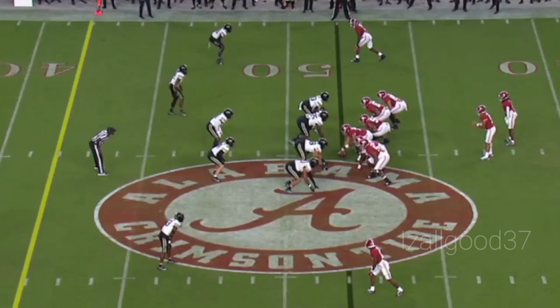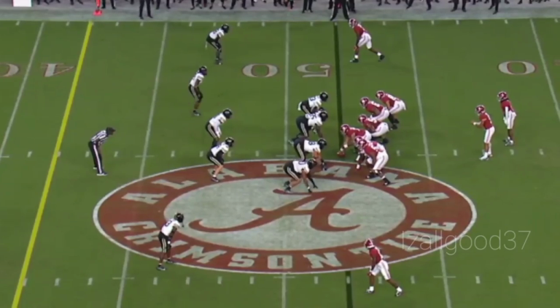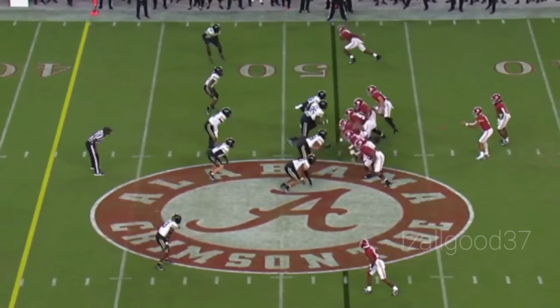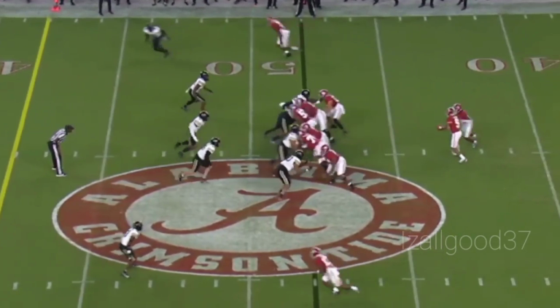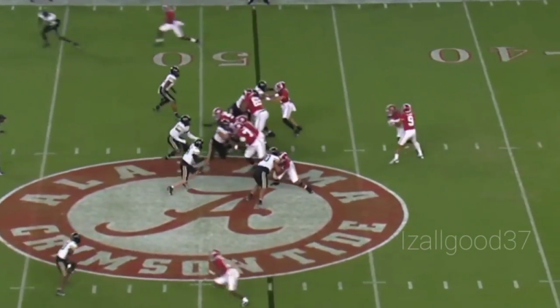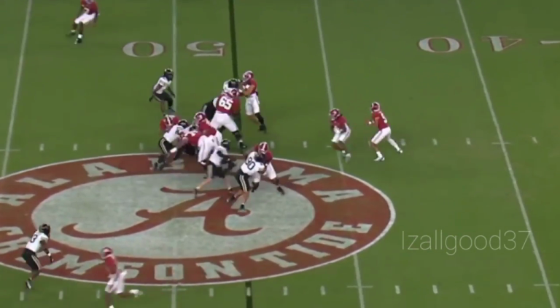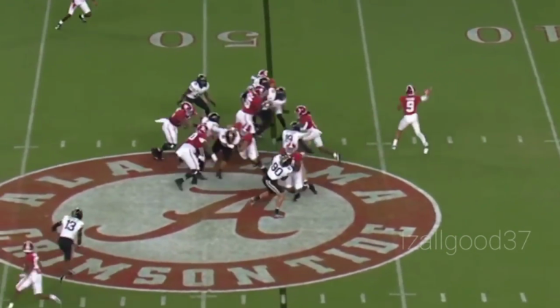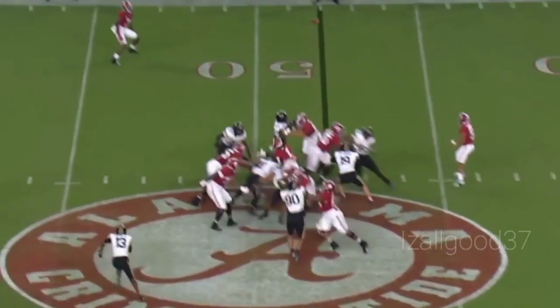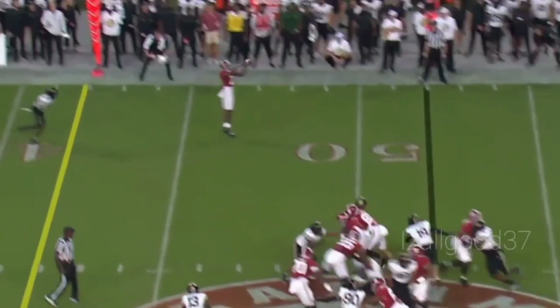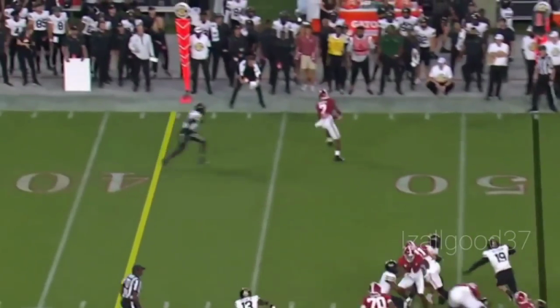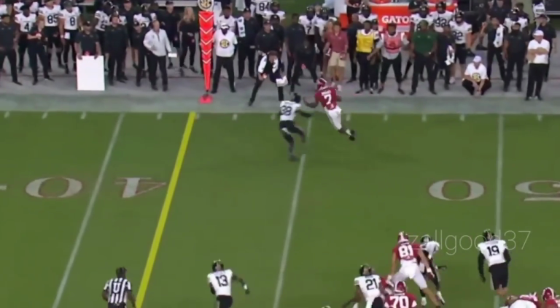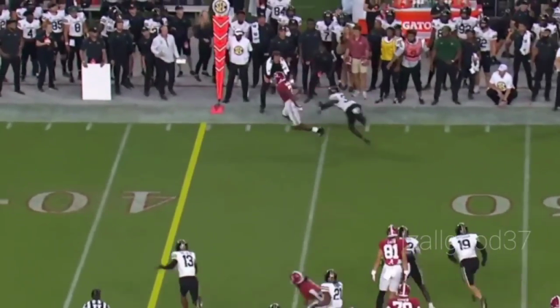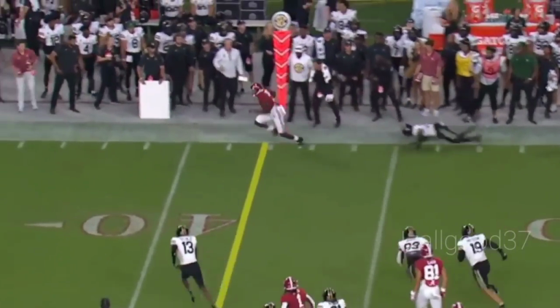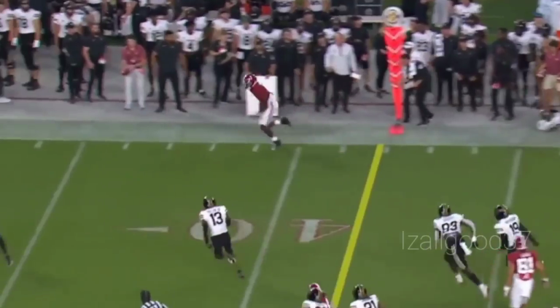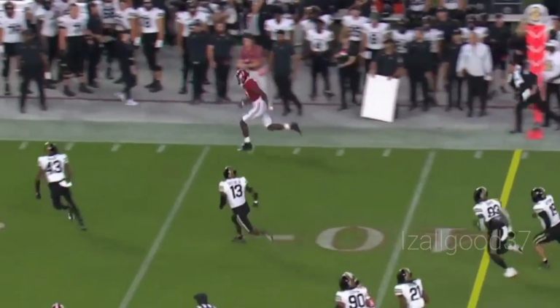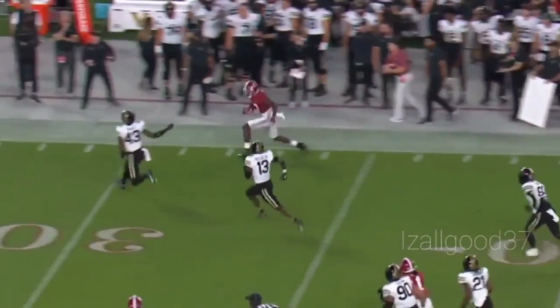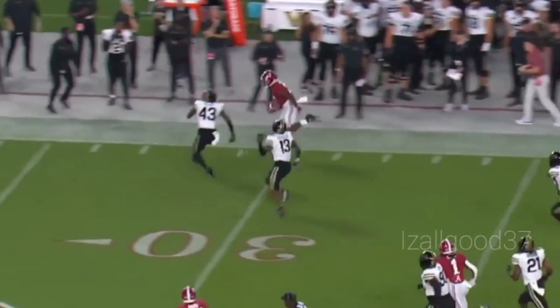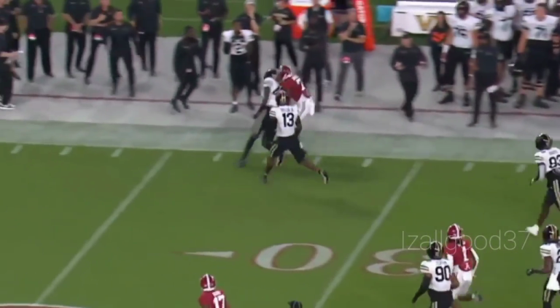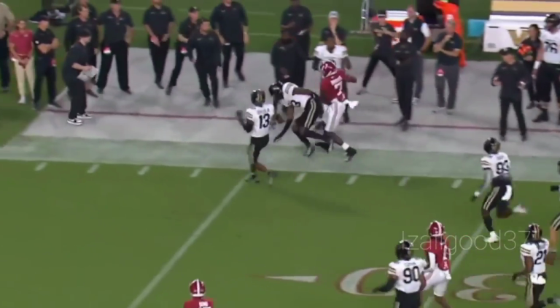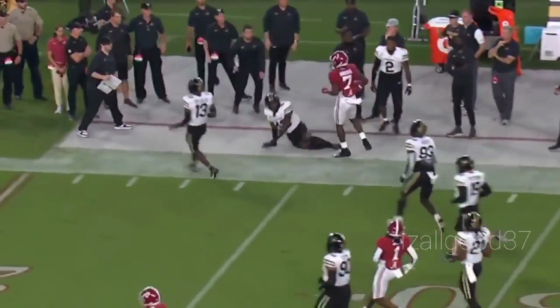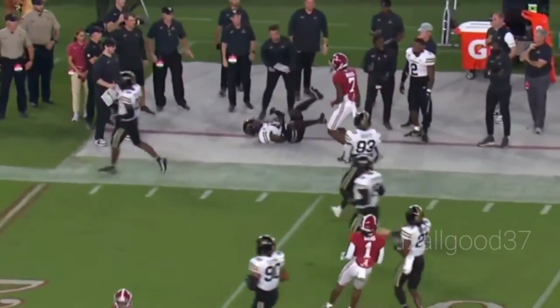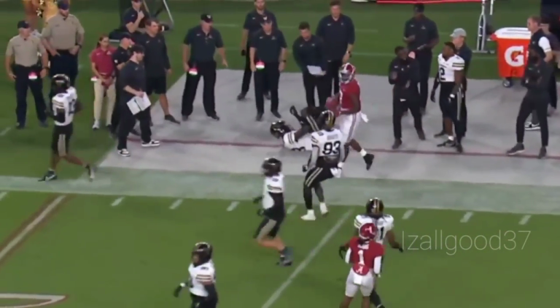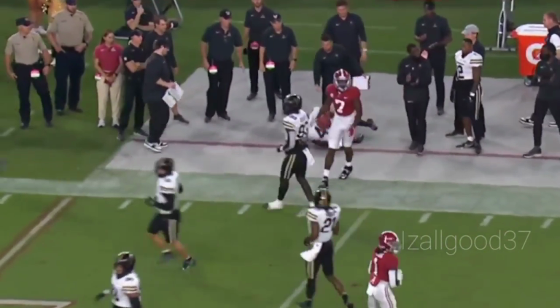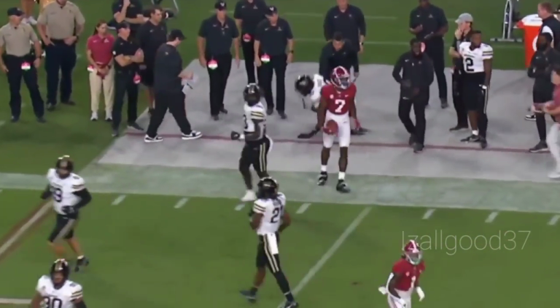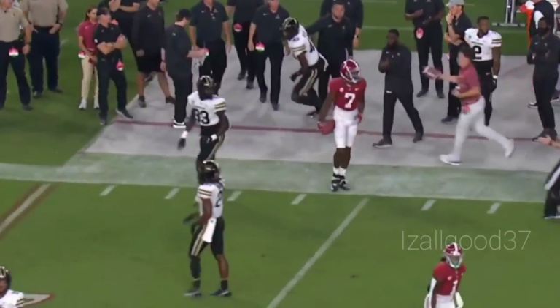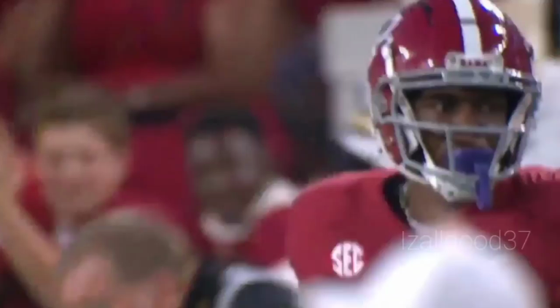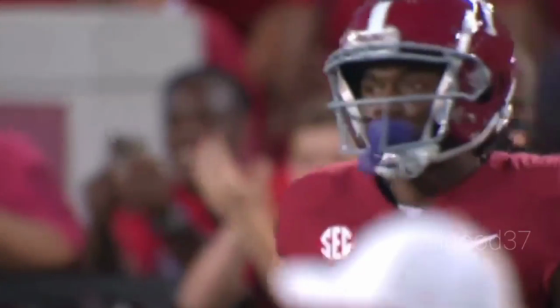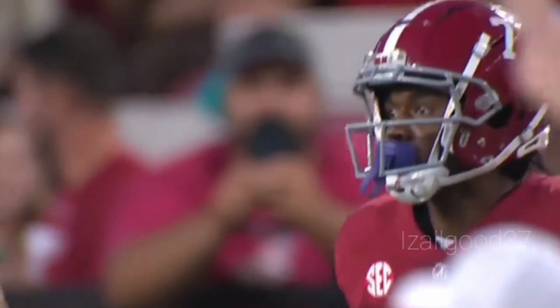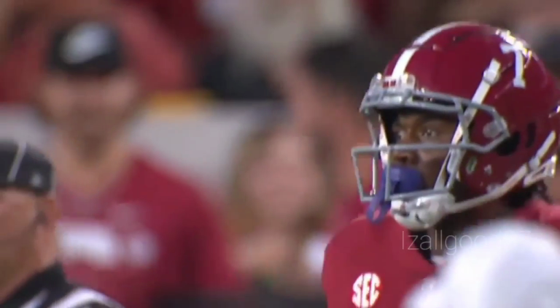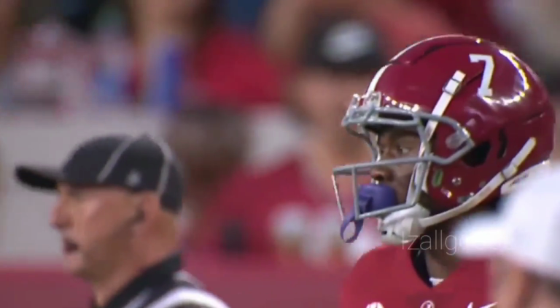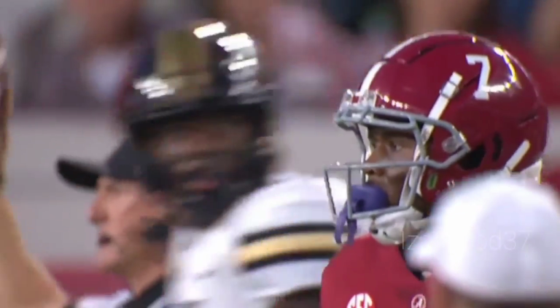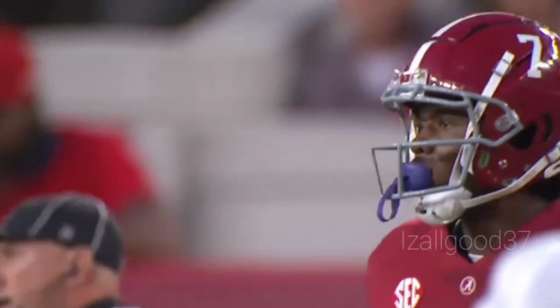10-10, Bama from their own 47. Handoff — no — play action. Nearside Brooks again, trying to make a man miss. Does. 40, 35 — zigs and zags, bumped out of bounds right around the 27-yard line. Another big first down.